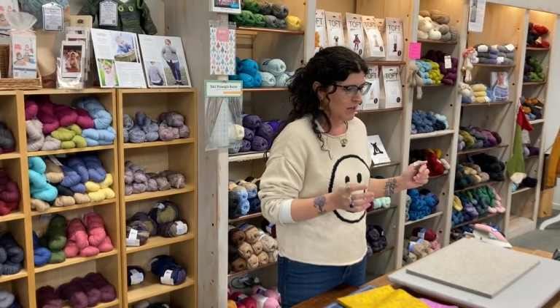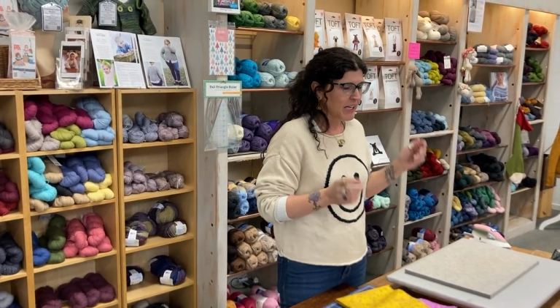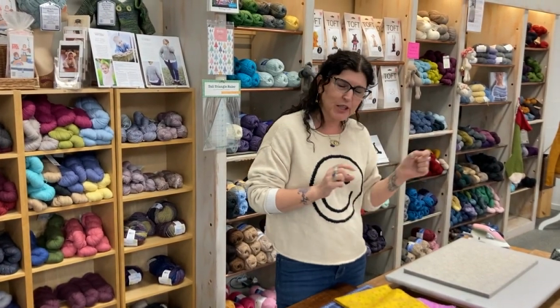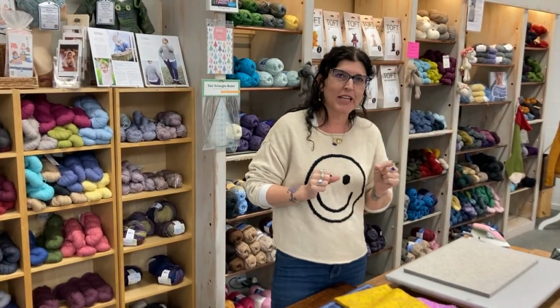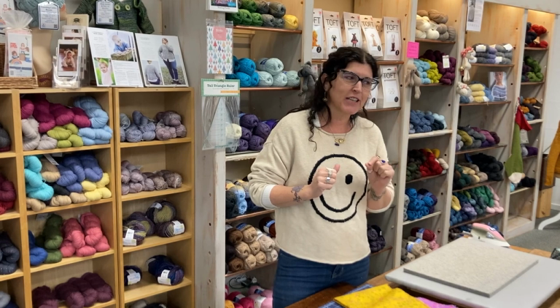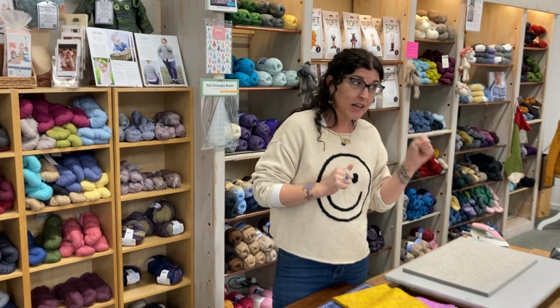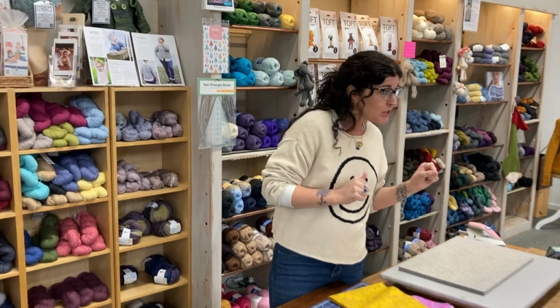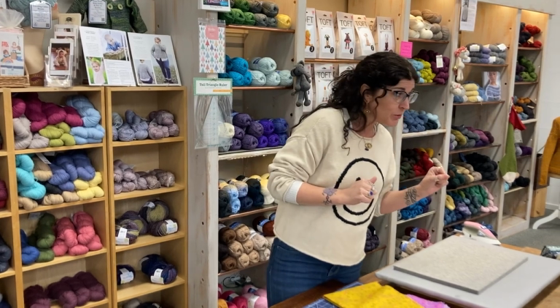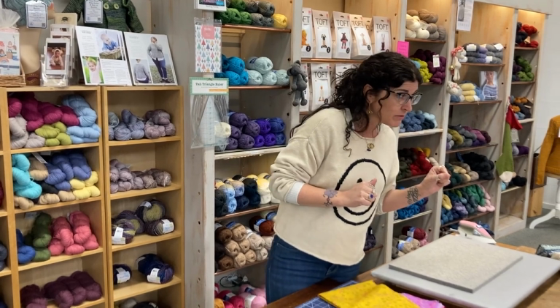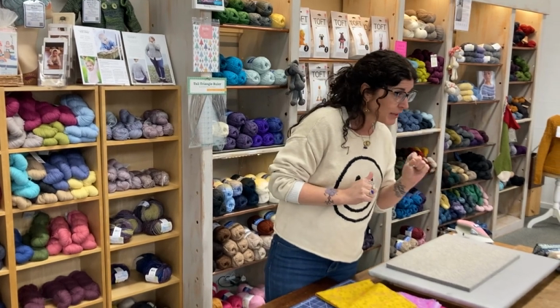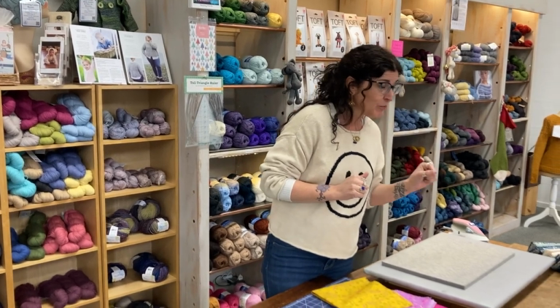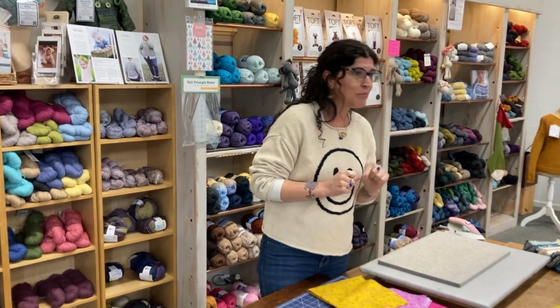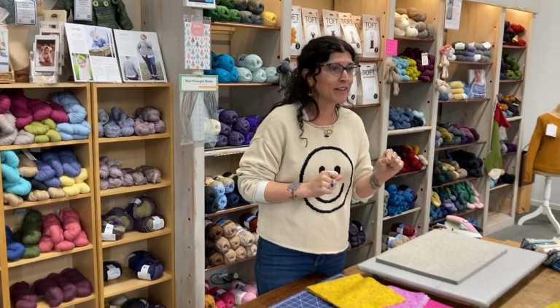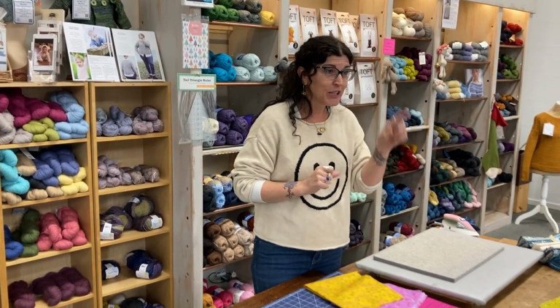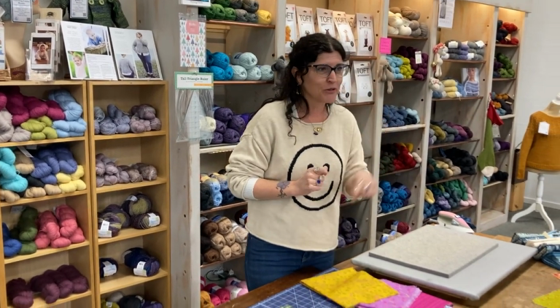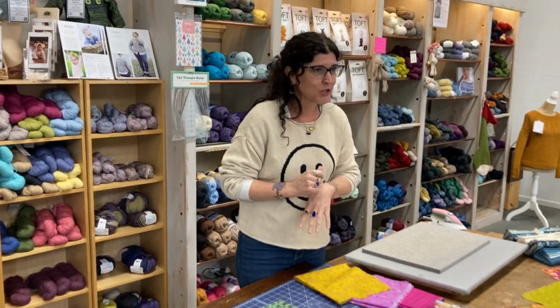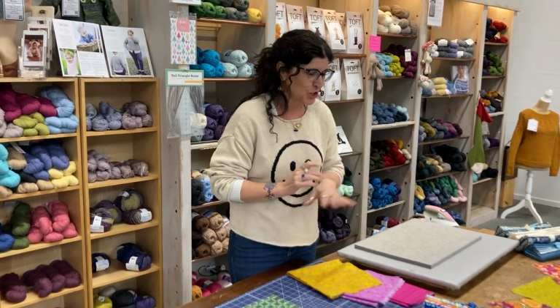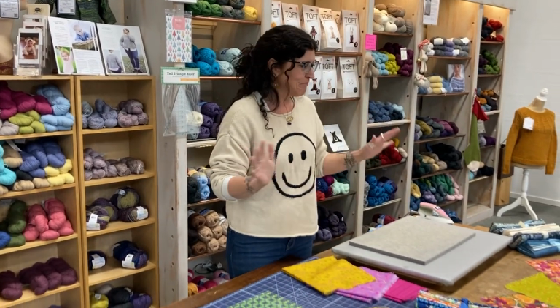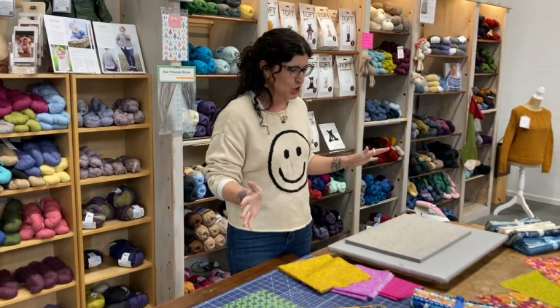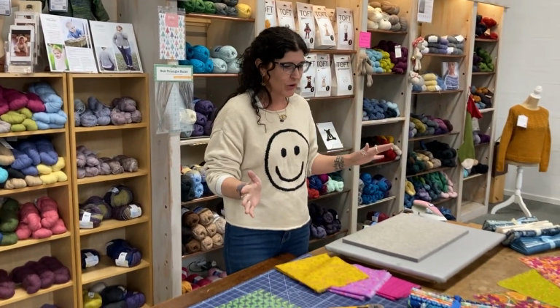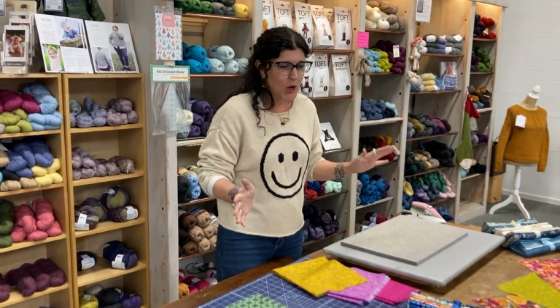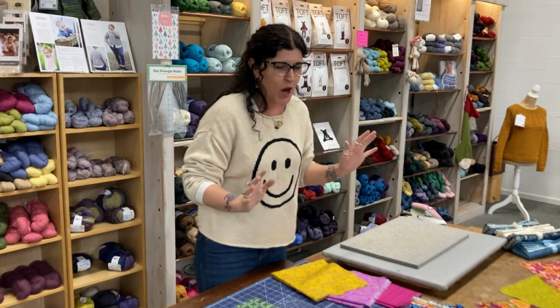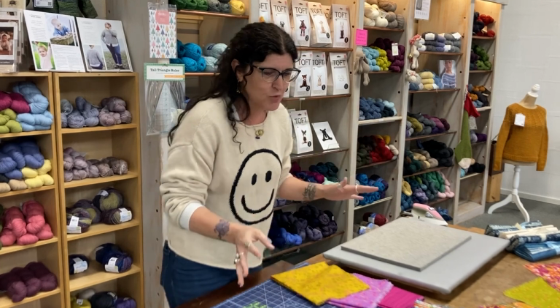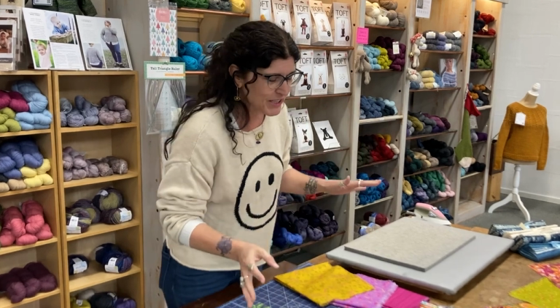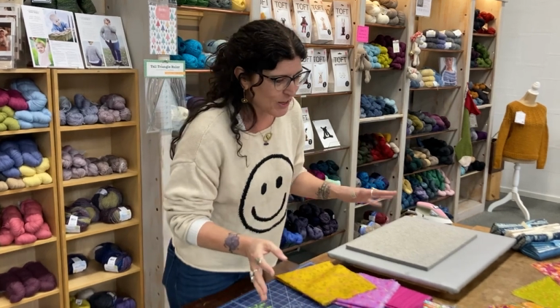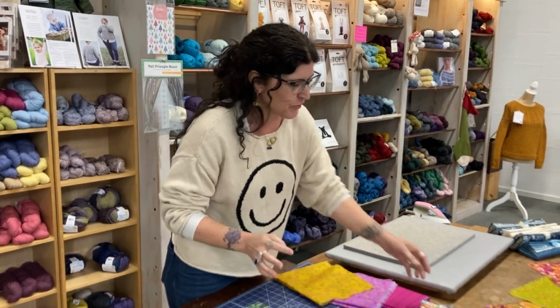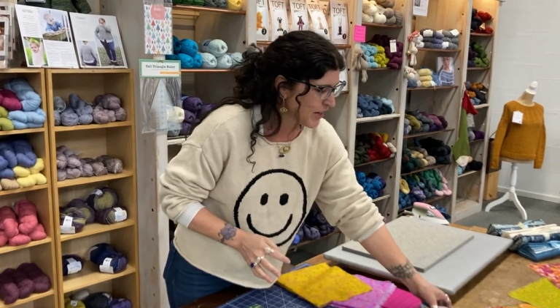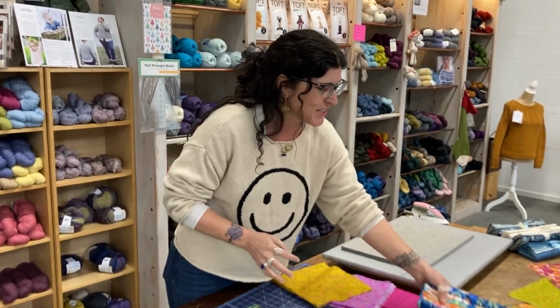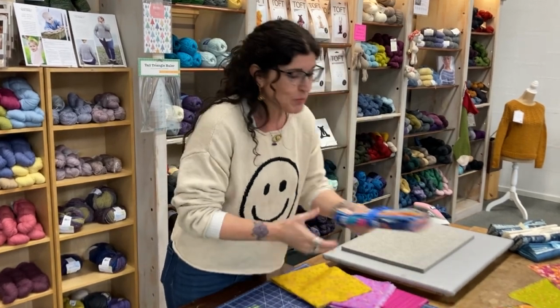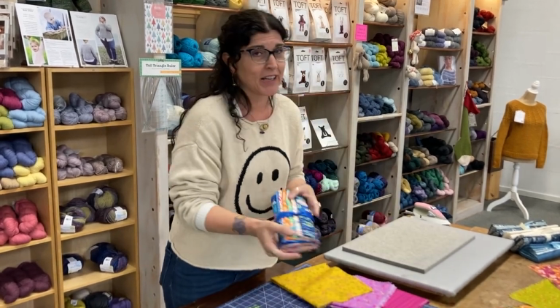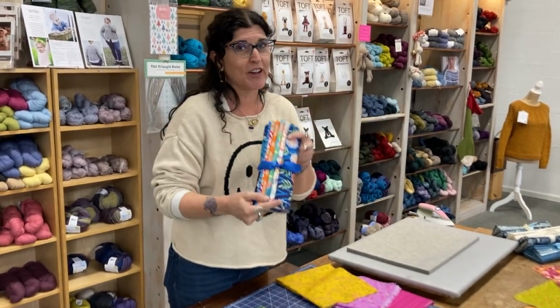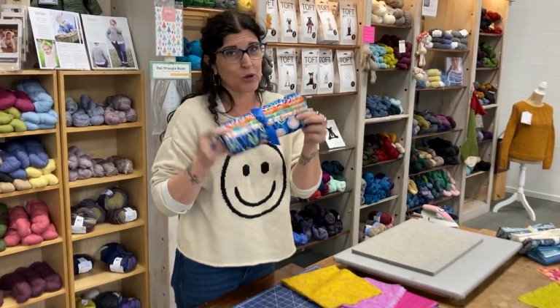It is a little meditative and time-consuming, it can be, but you don't need a sewing machine. So I'm working today off of a six-pack of fat quarters.